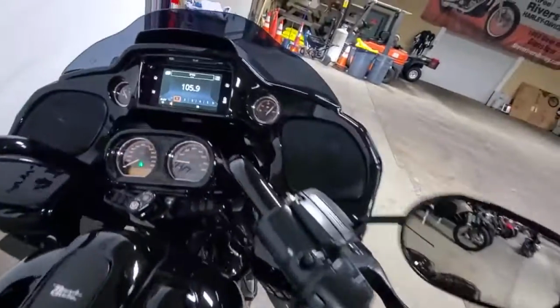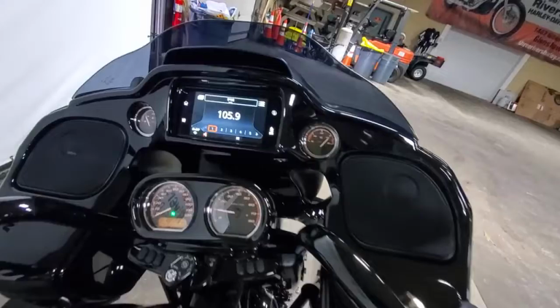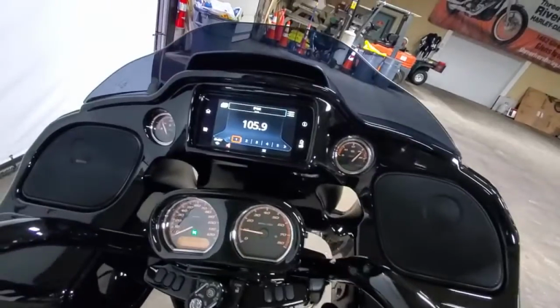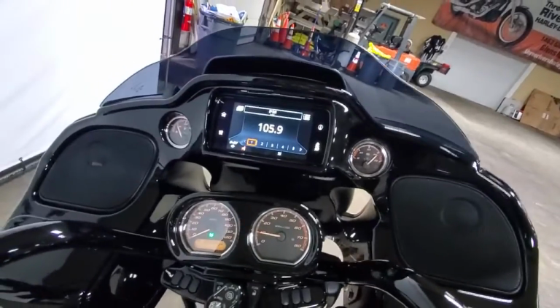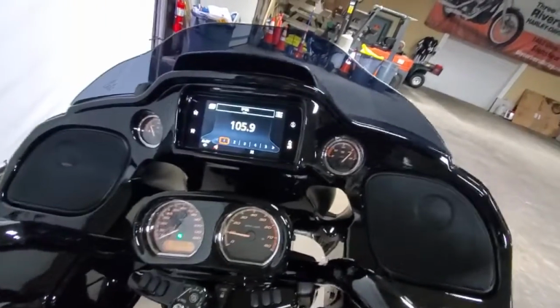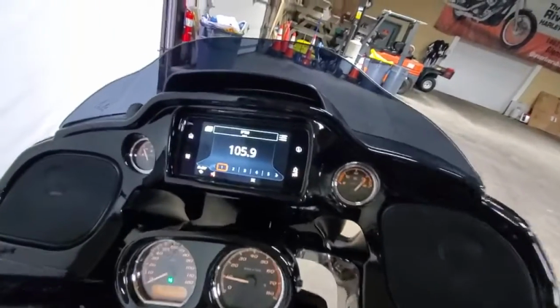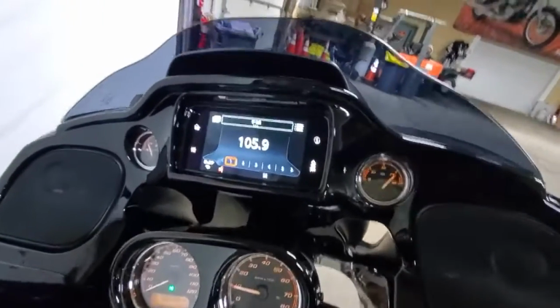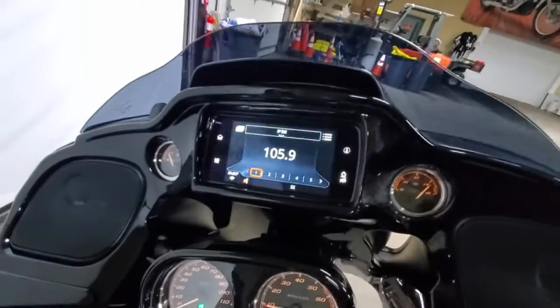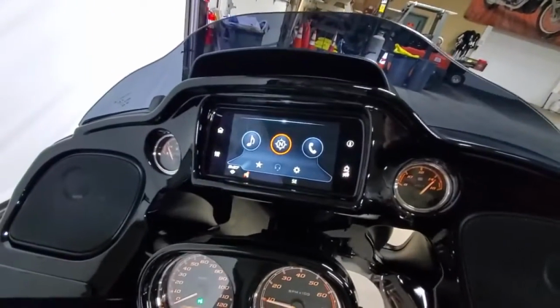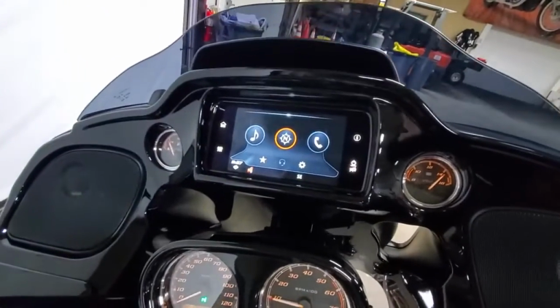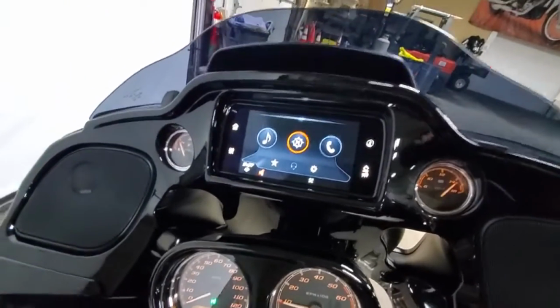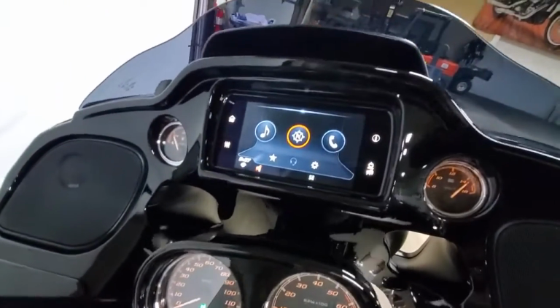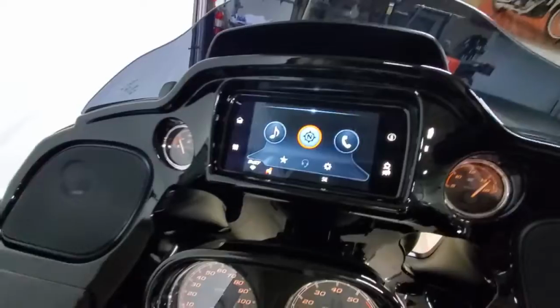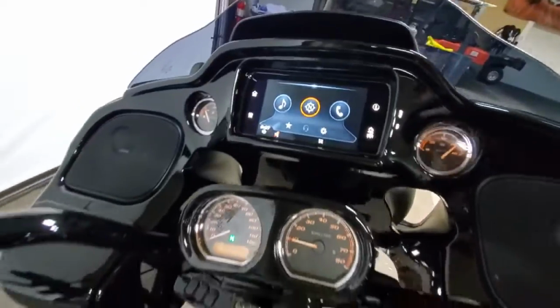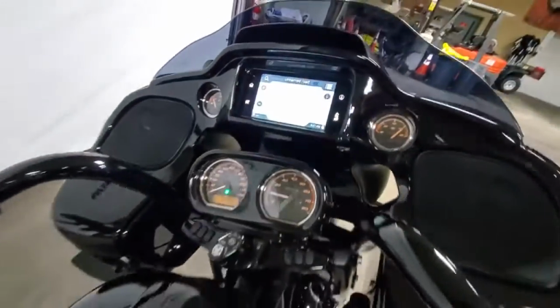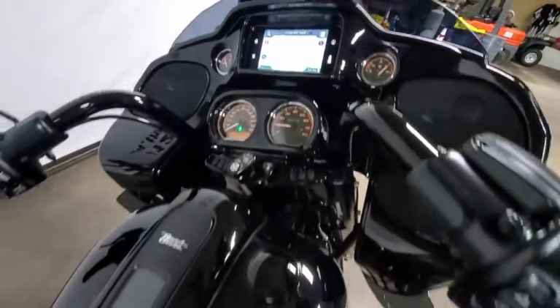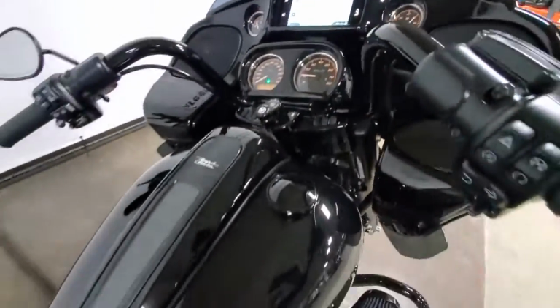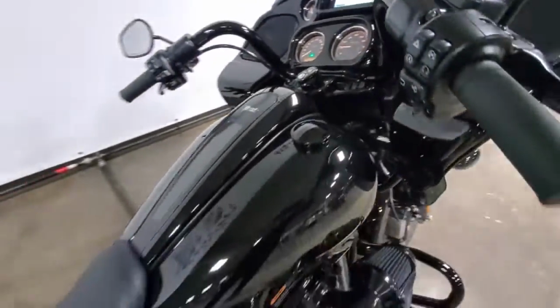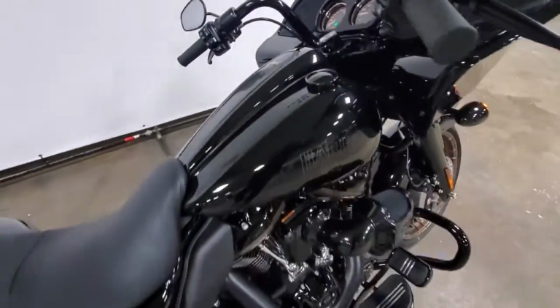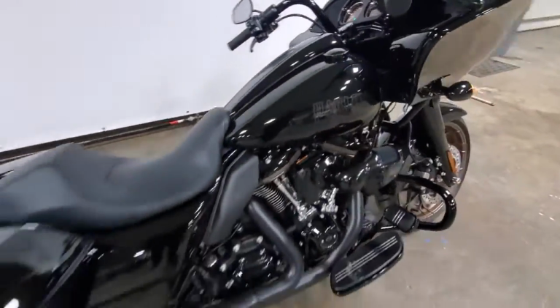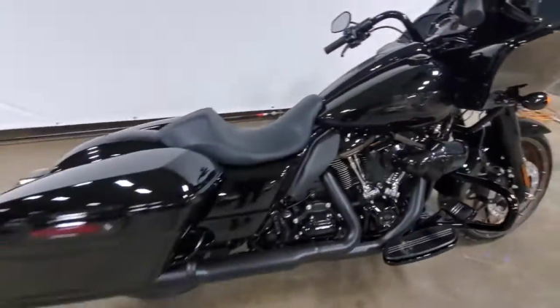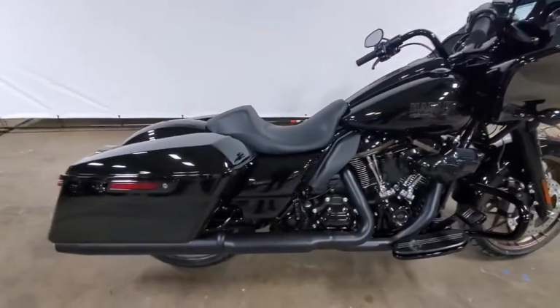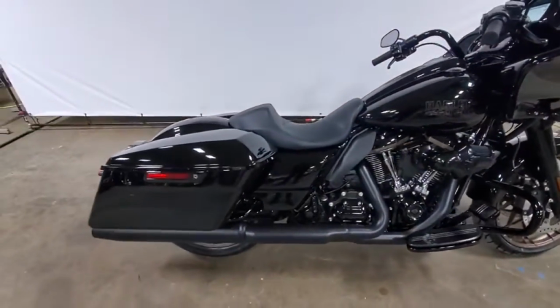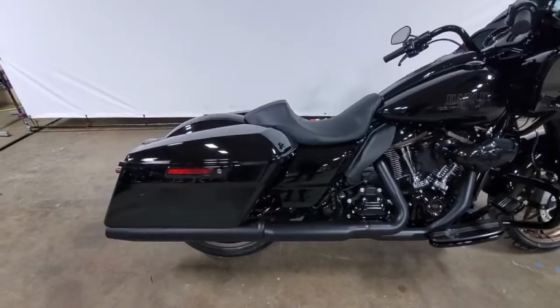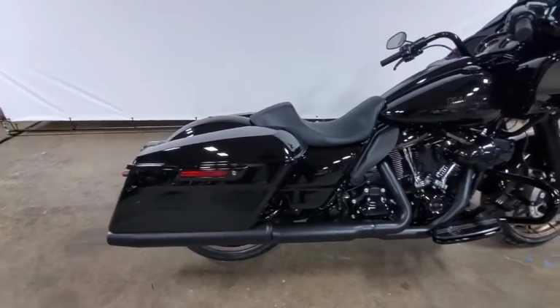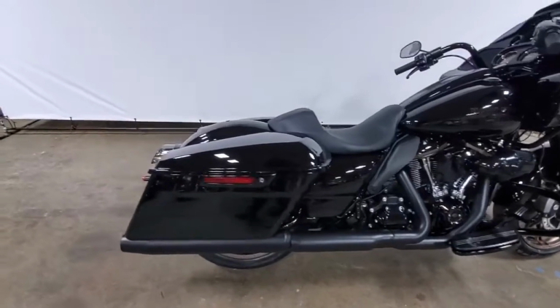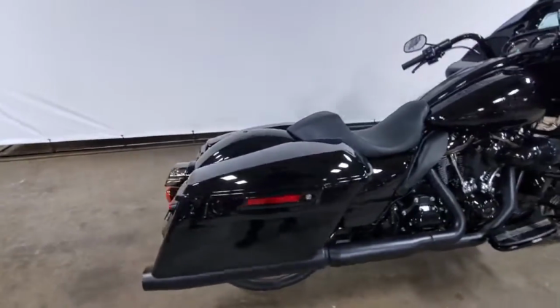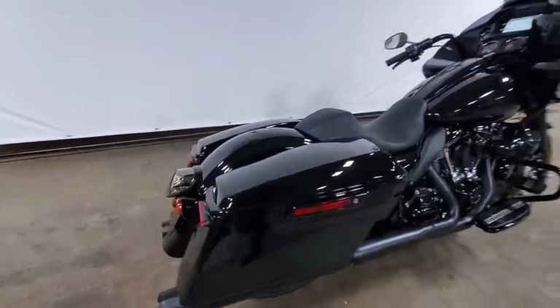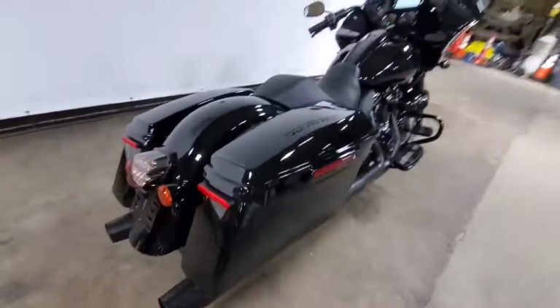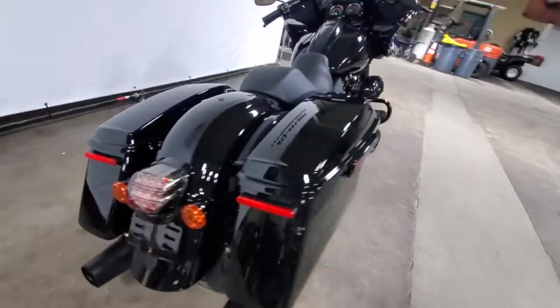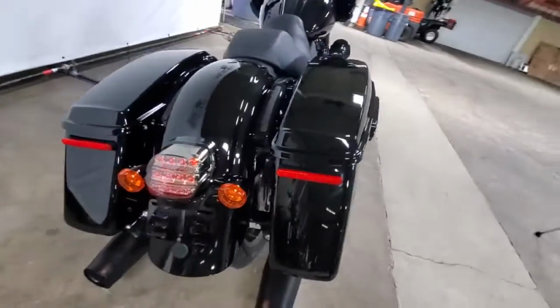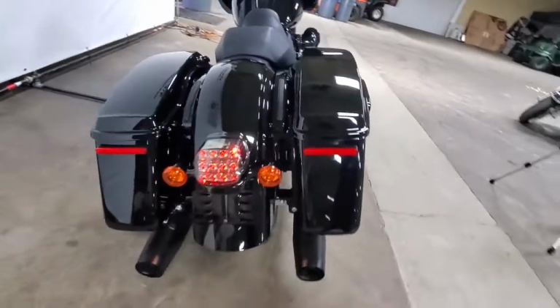Comes with the GPS. Ride height is about an inch, inch and a half higher for better lean angle. Comes with the LED tail lights.